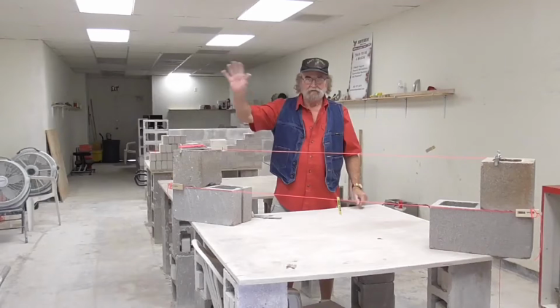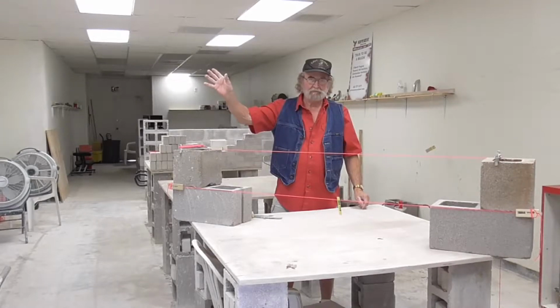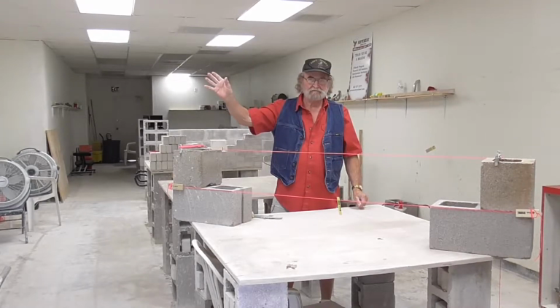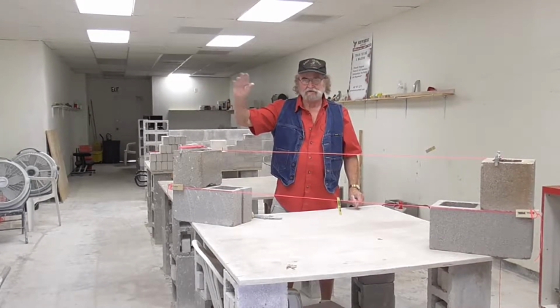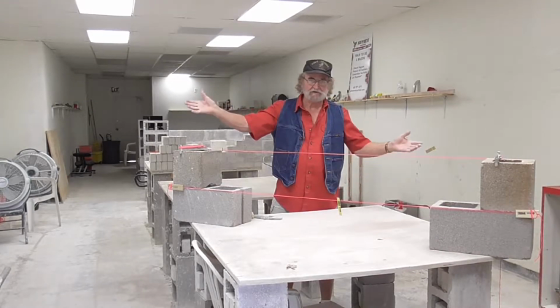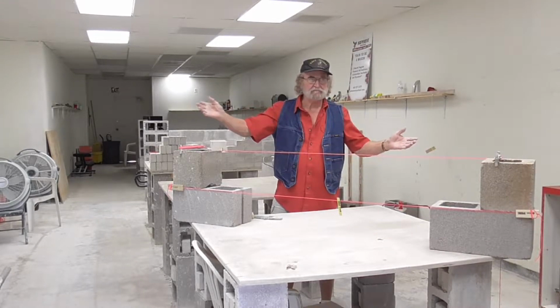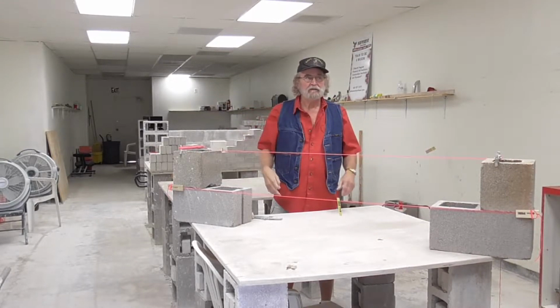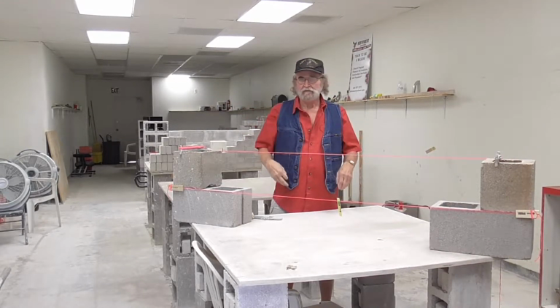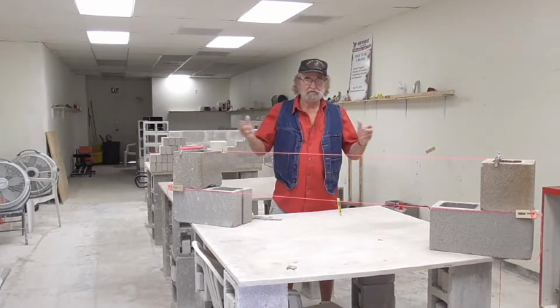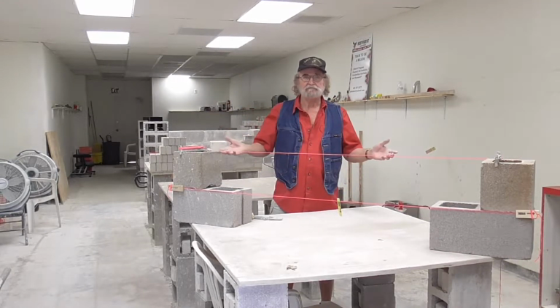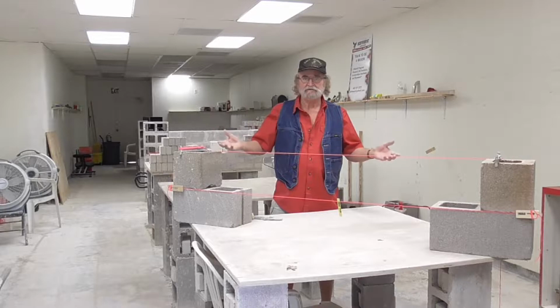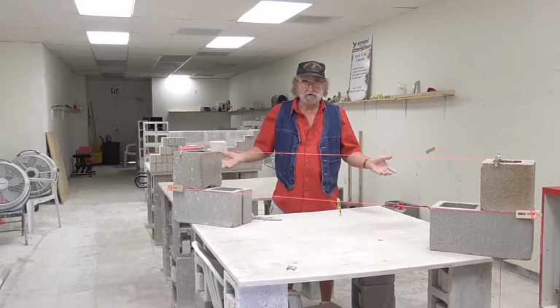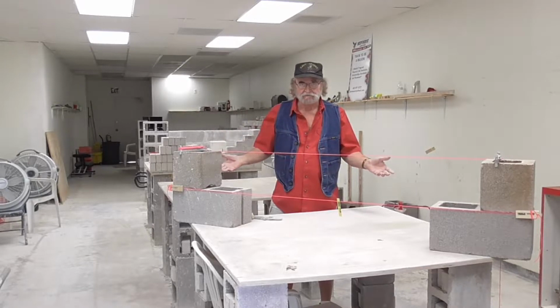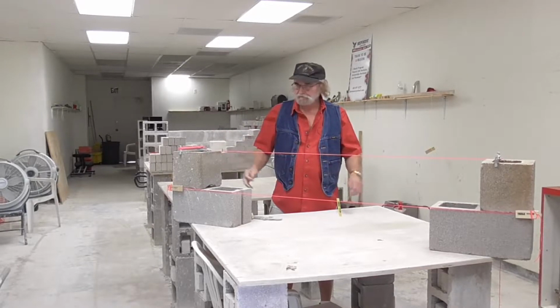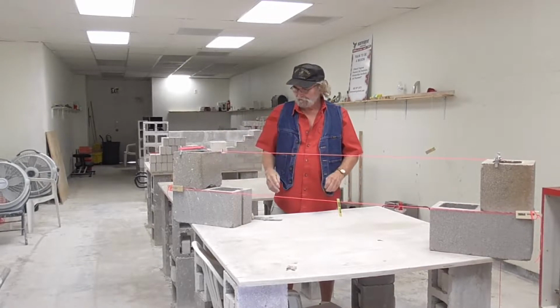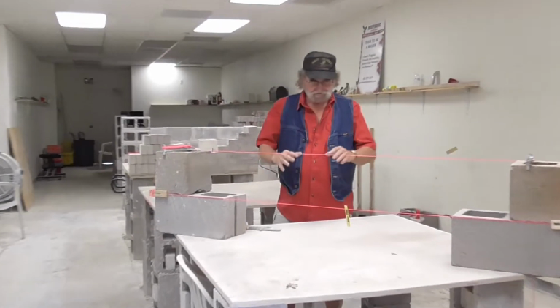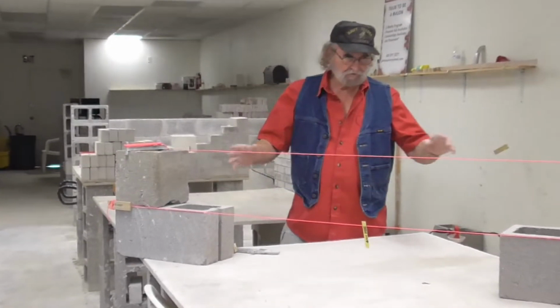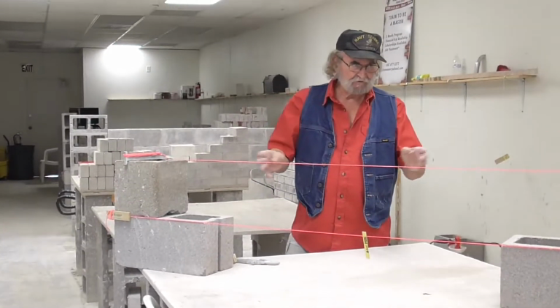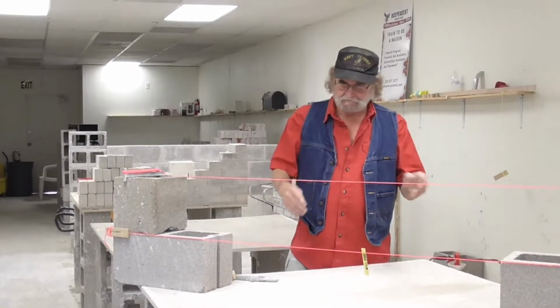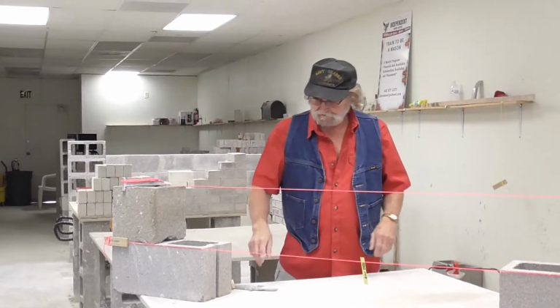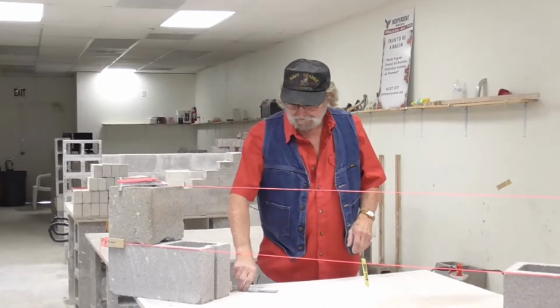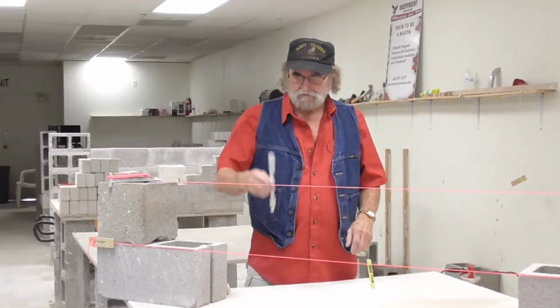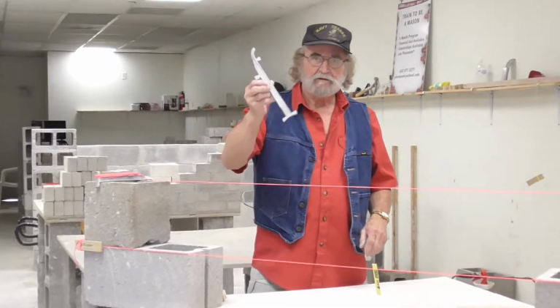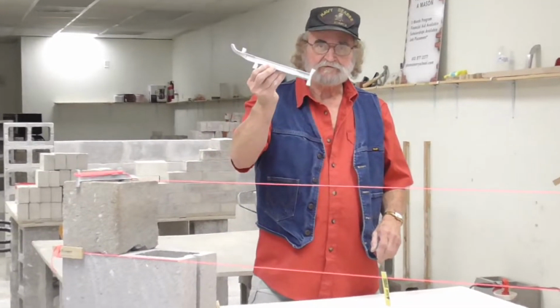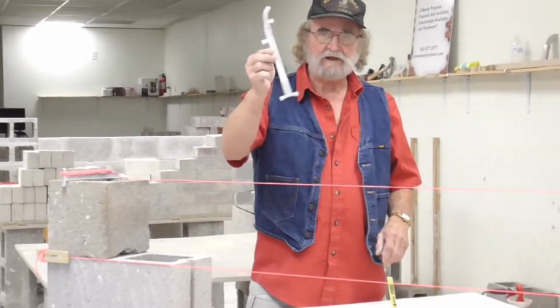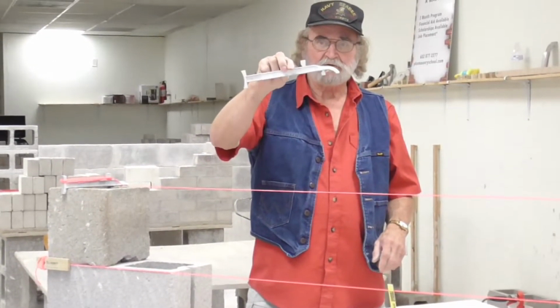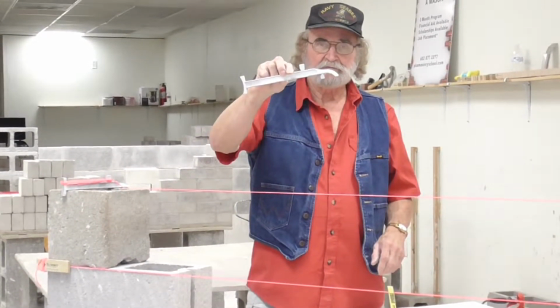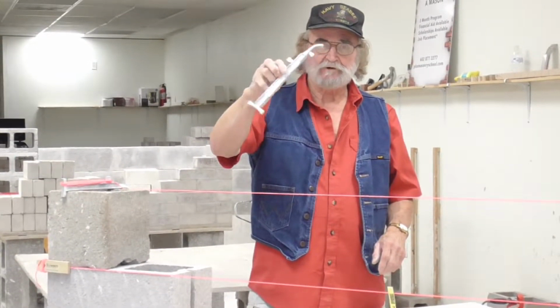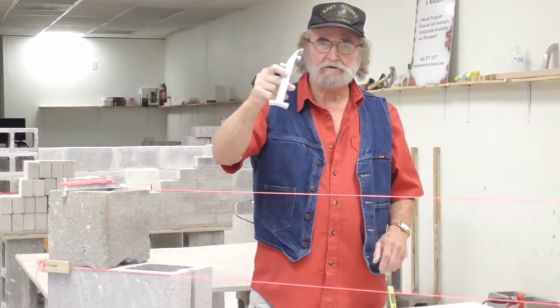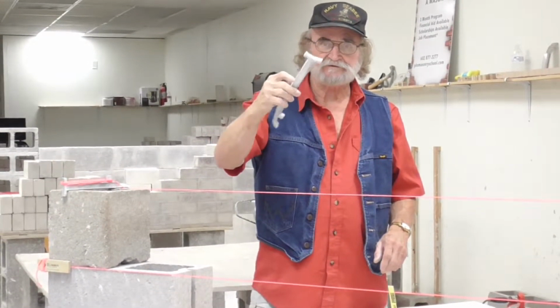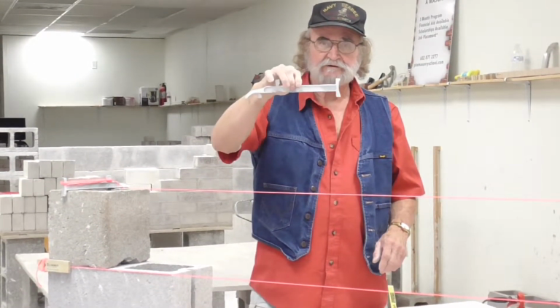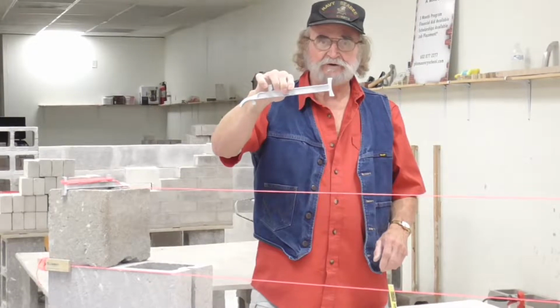Hello everybody, Charlie Cummins again, now on Phoenix Masonry Training Center. Today we're going to talk about this — this is a line dog. This is what we call it in Texas: line dog.